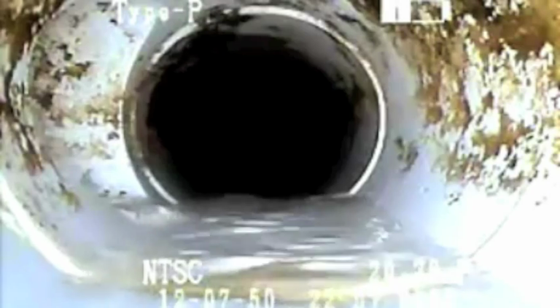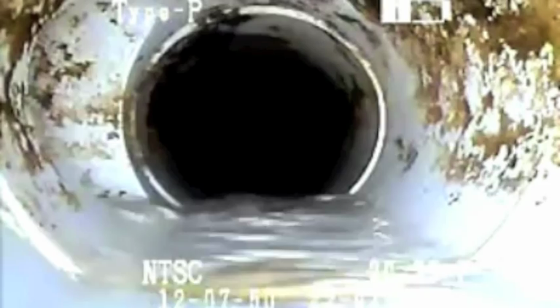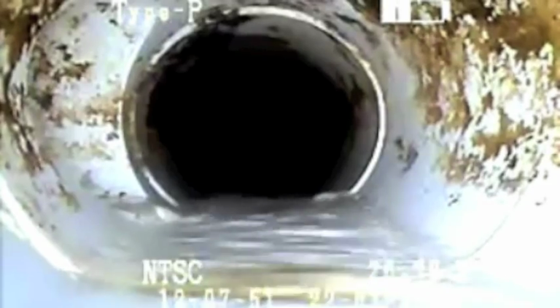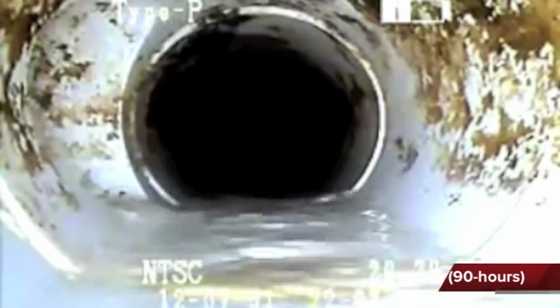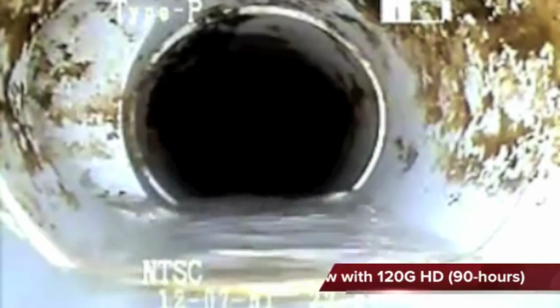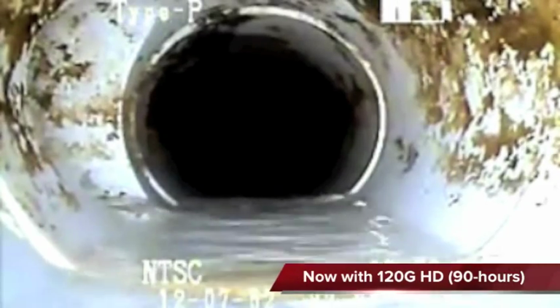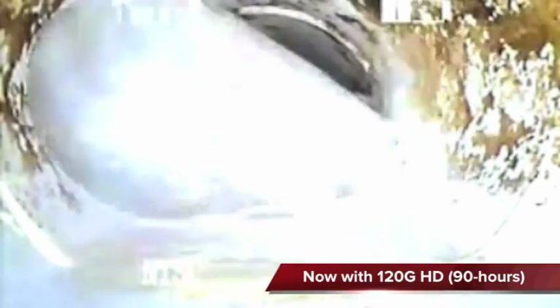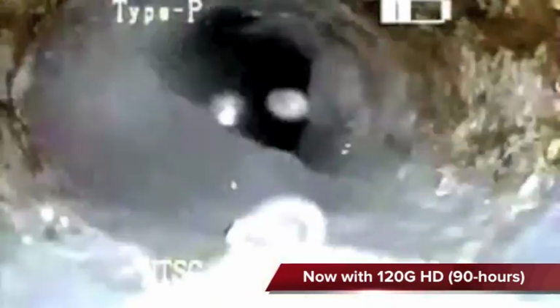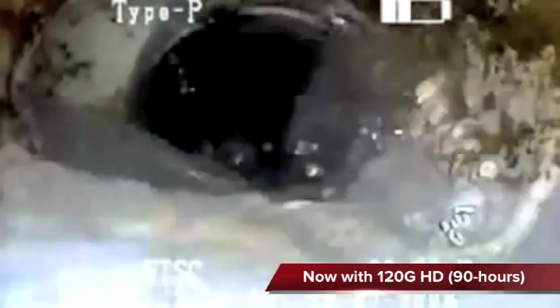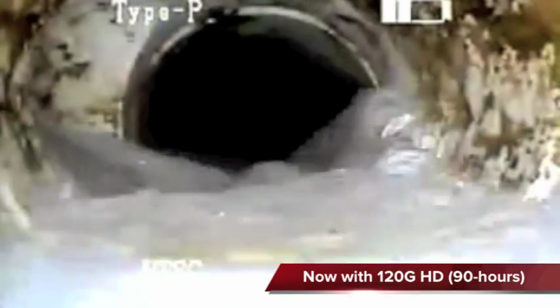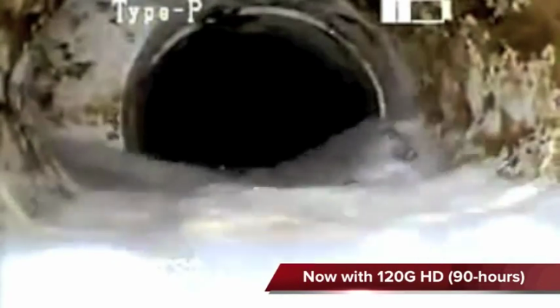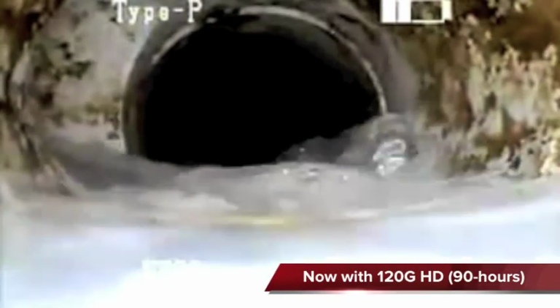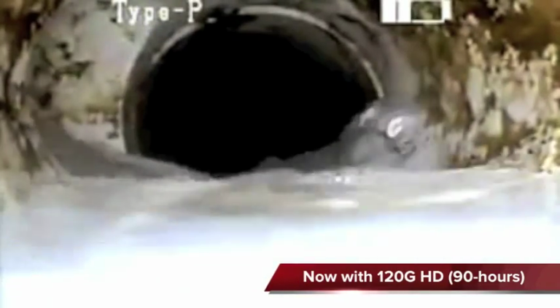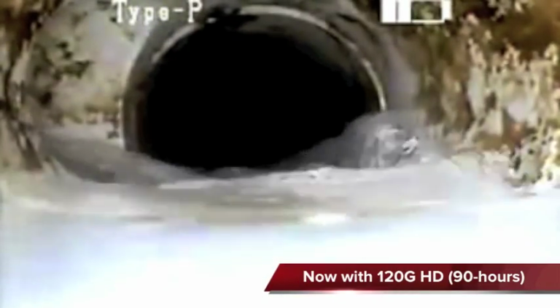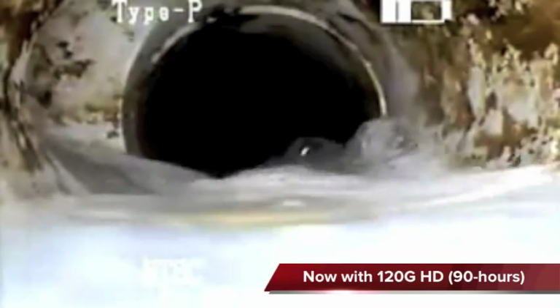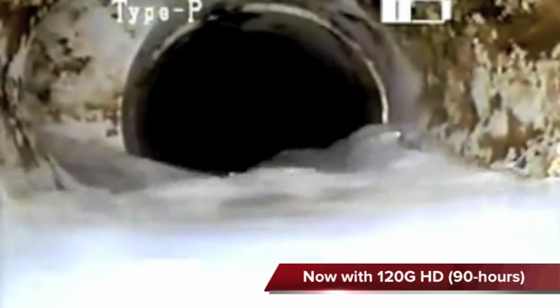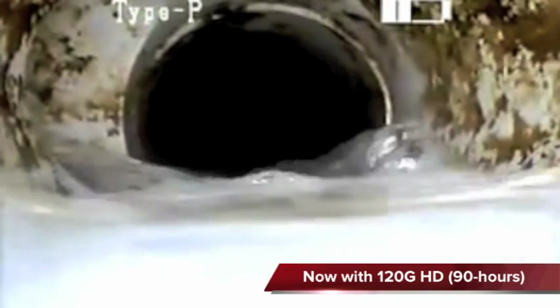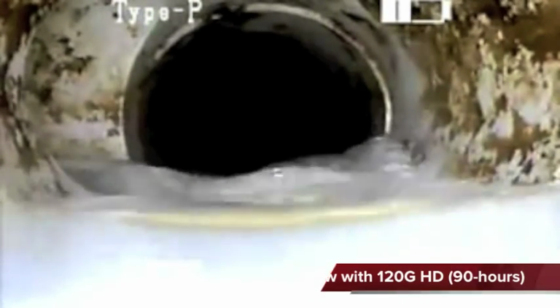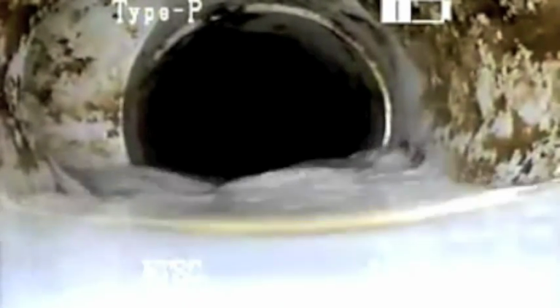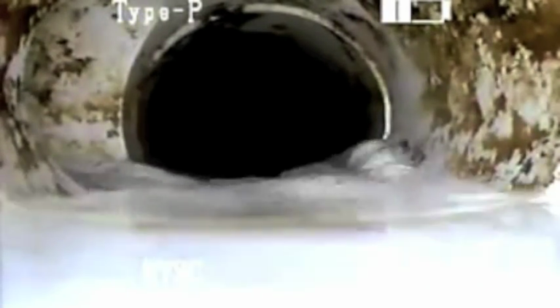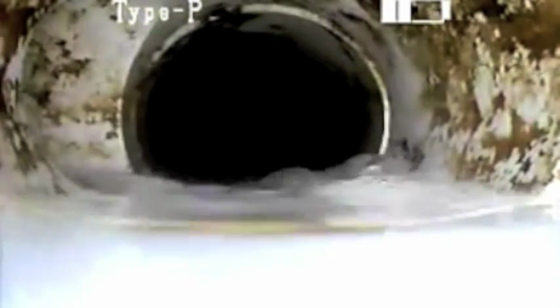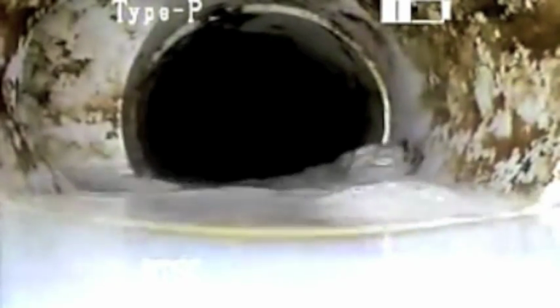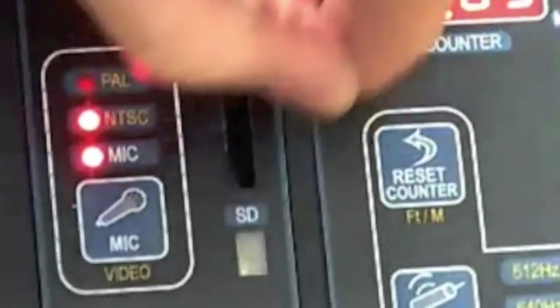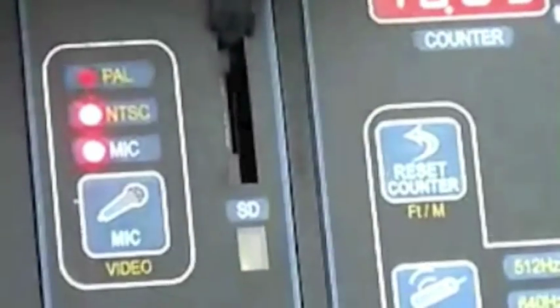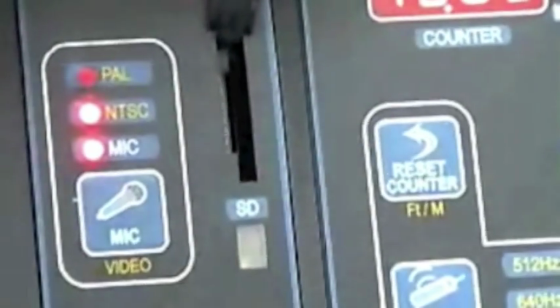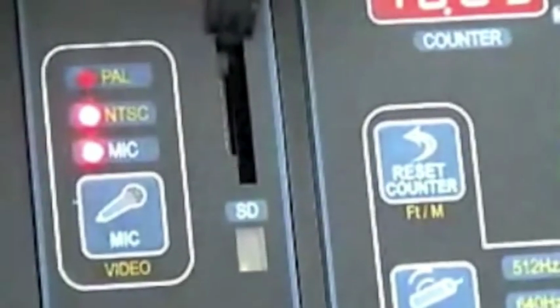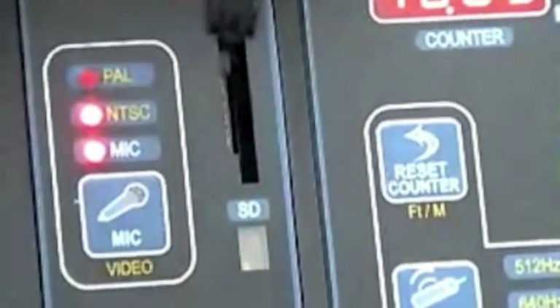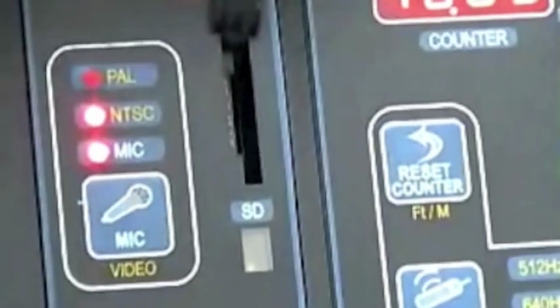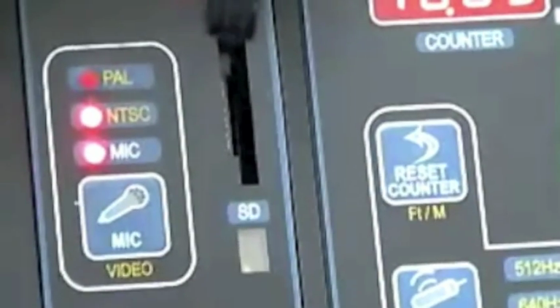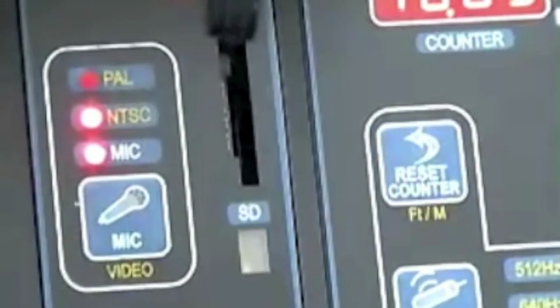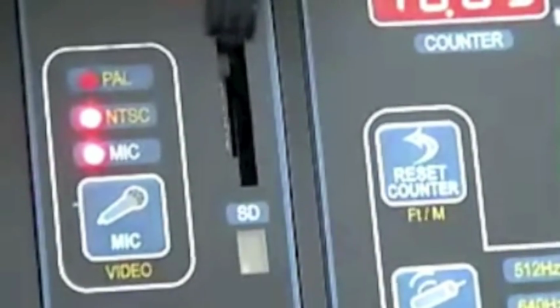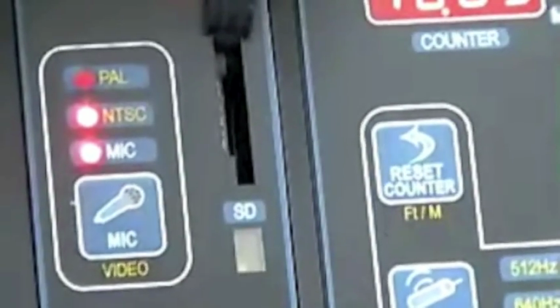The 60 gigabyte internal hard drive gives you up to 45 hours of recording and allows data to be downloaded directly to the computer using the USB interface. Data can also be saved to SD cards and through external video devices.